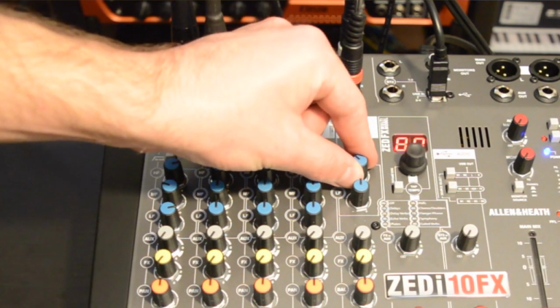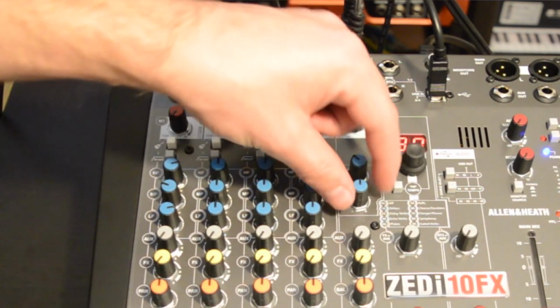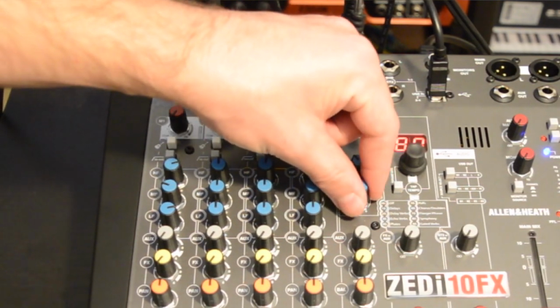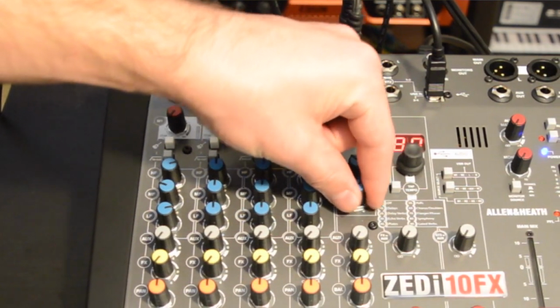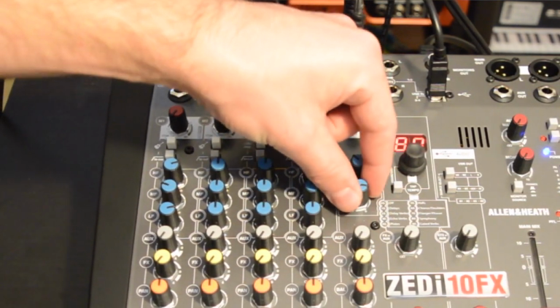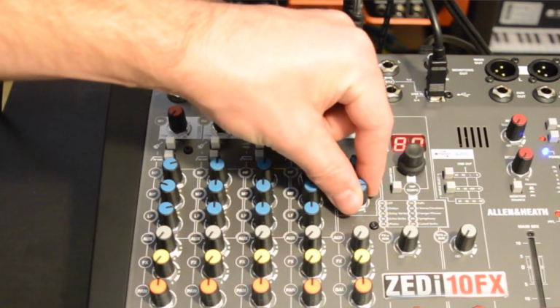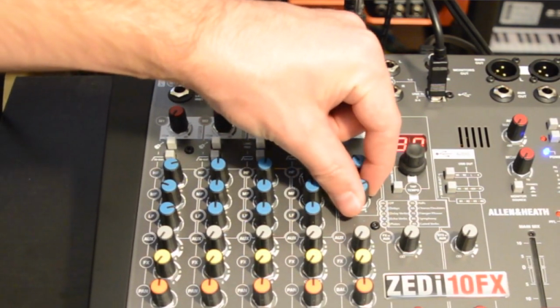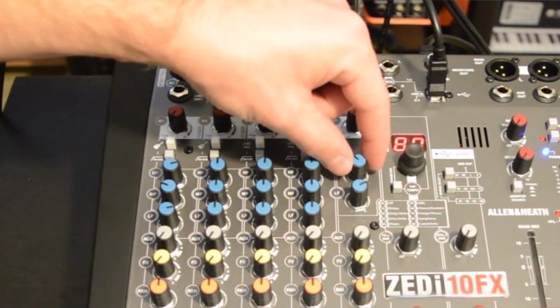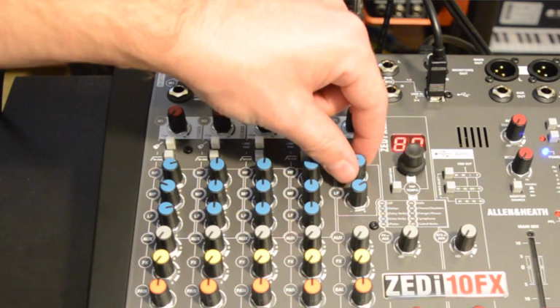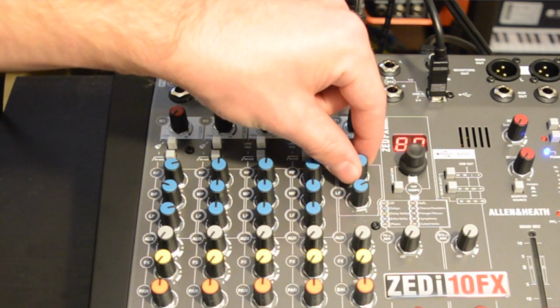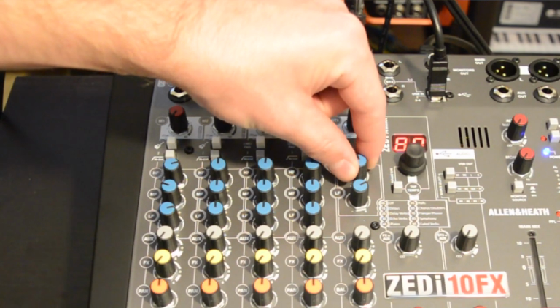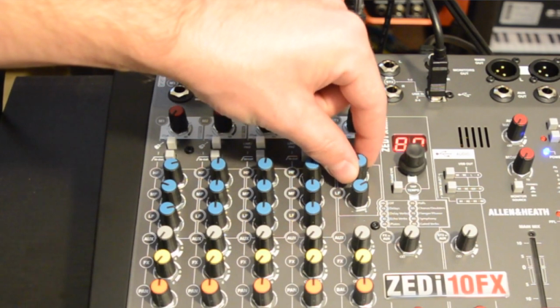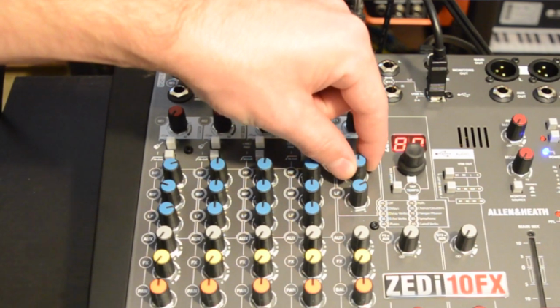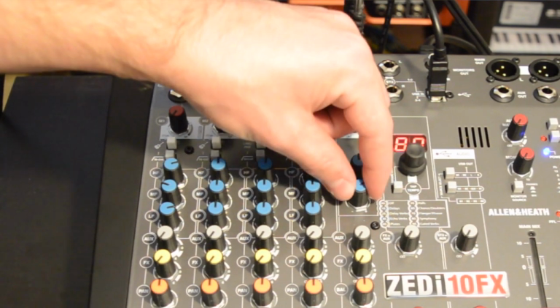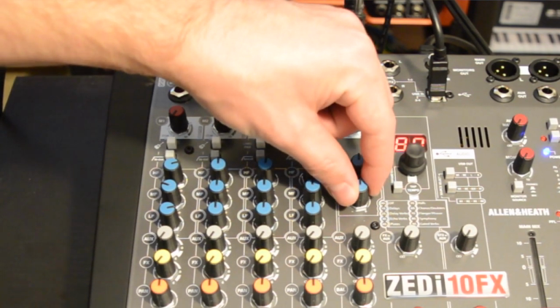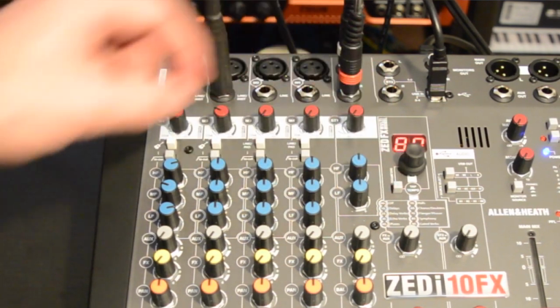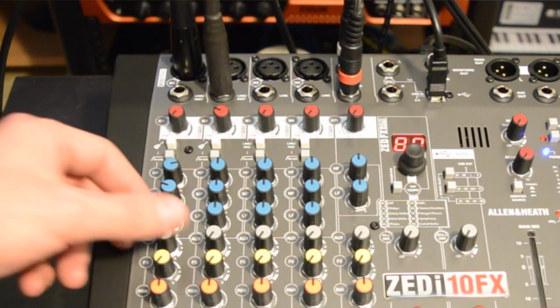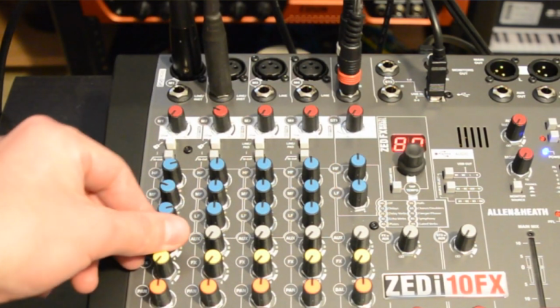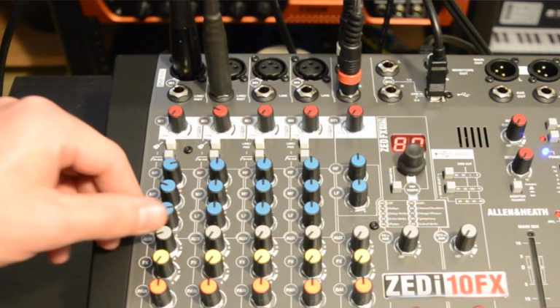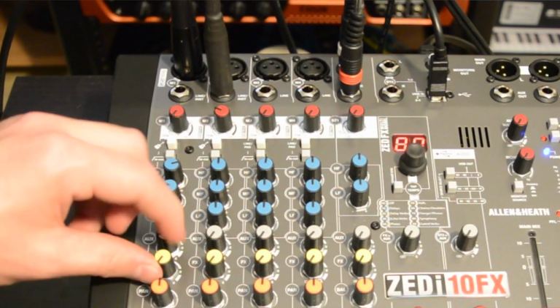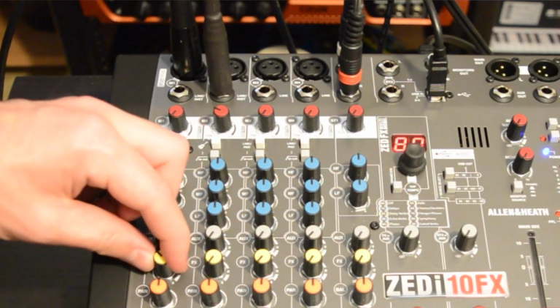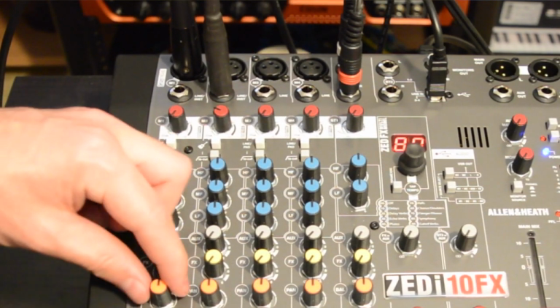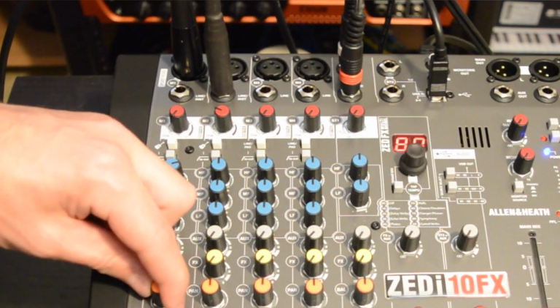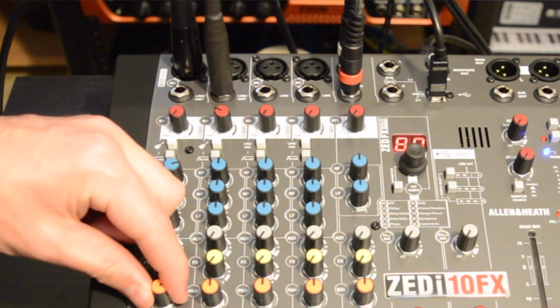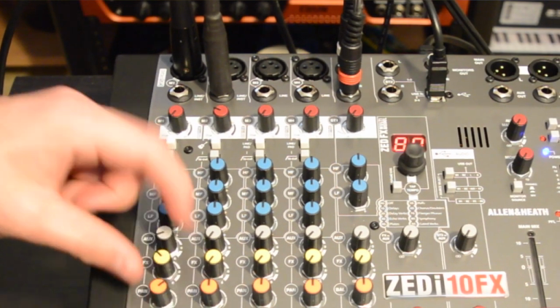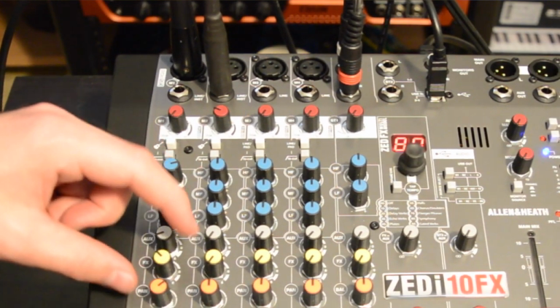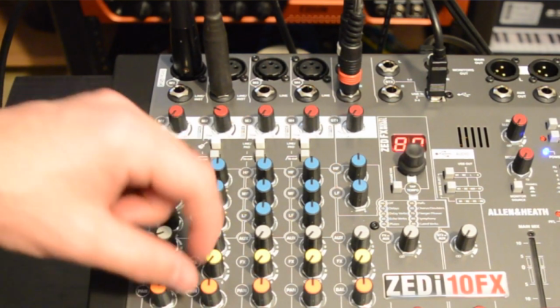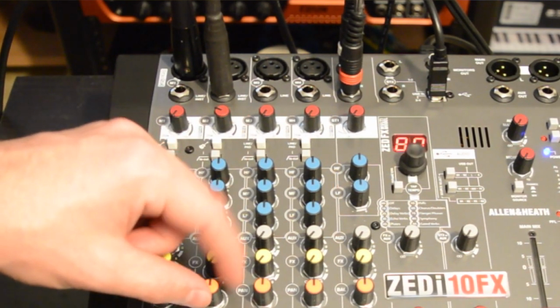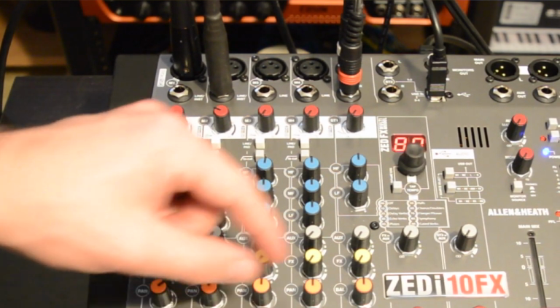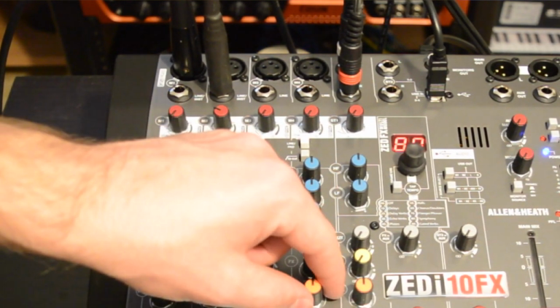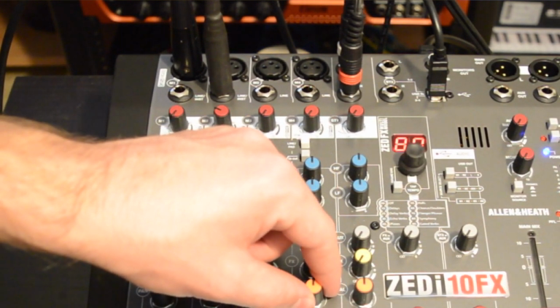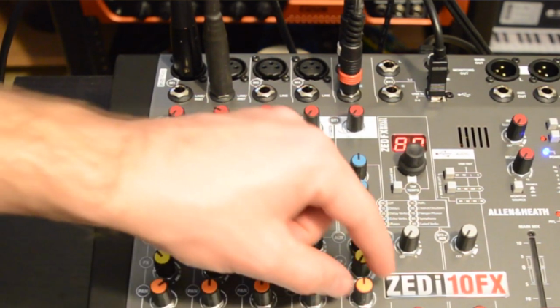The remaining knobs include an aux send, FX send, panning, and an overall mix level. The aux send is pre-fader while the FX send is post-fader — just something to keep in mind while in use.